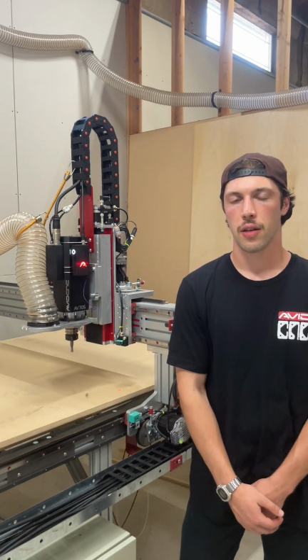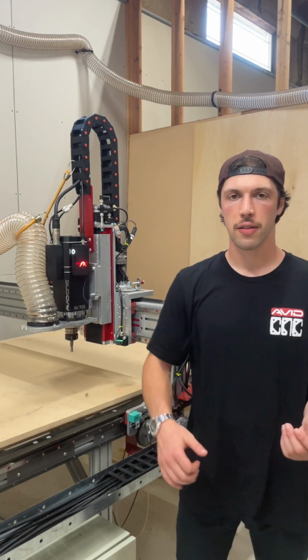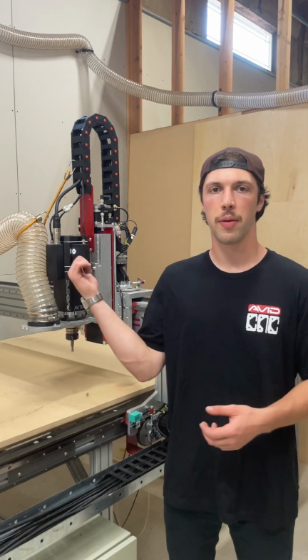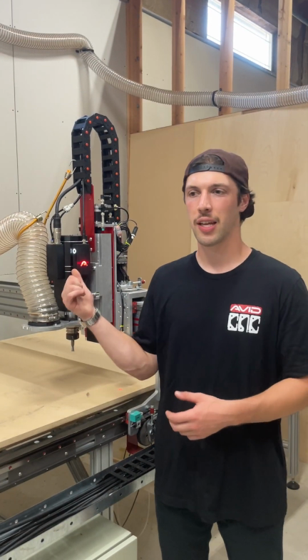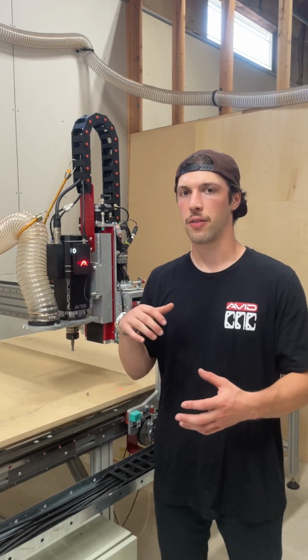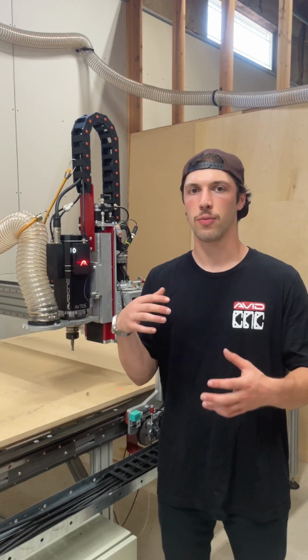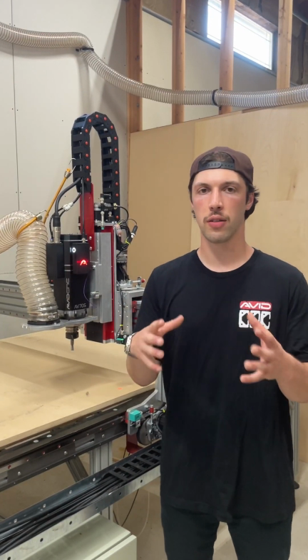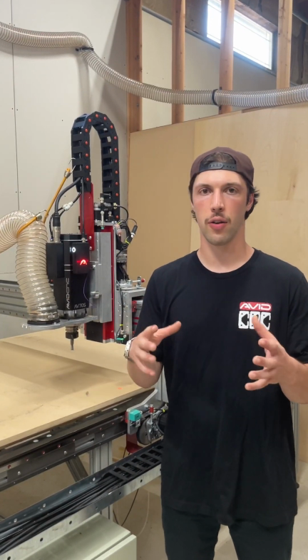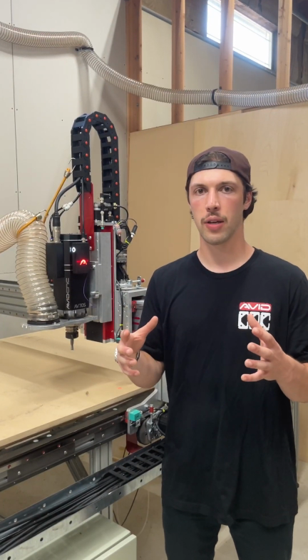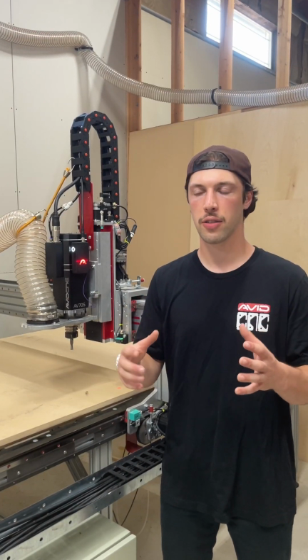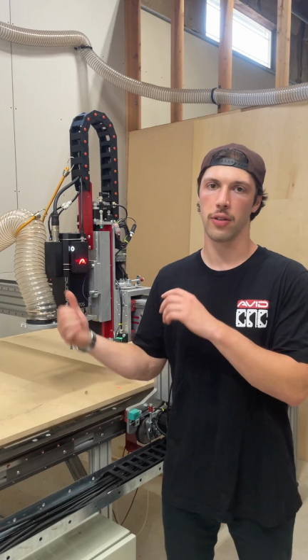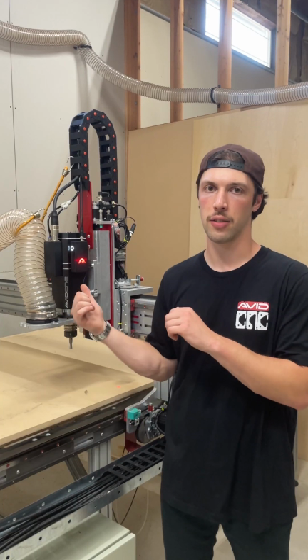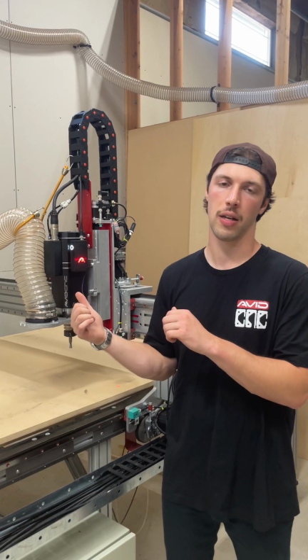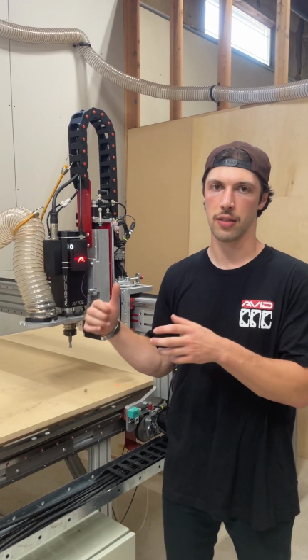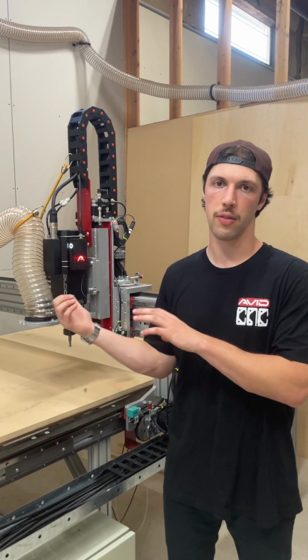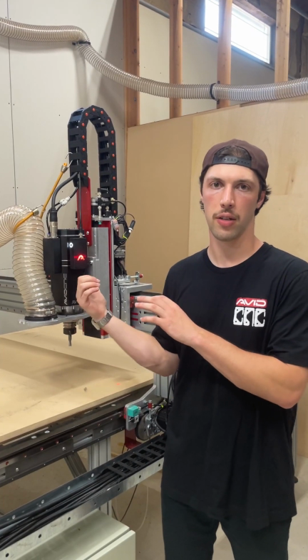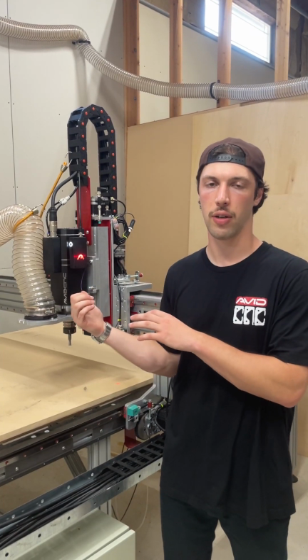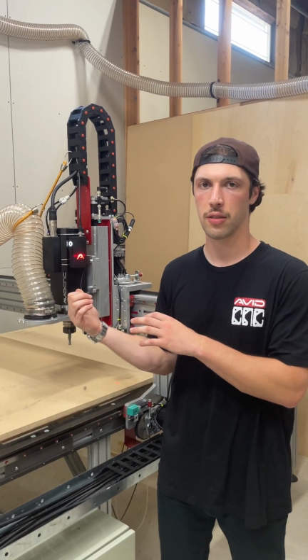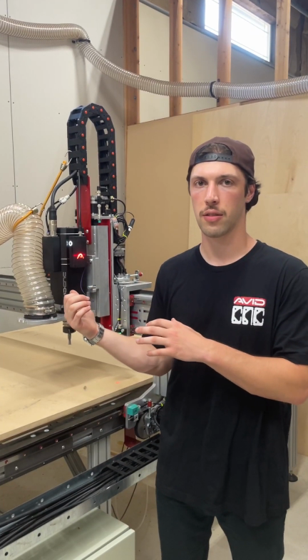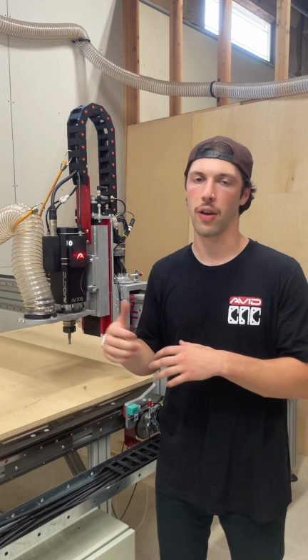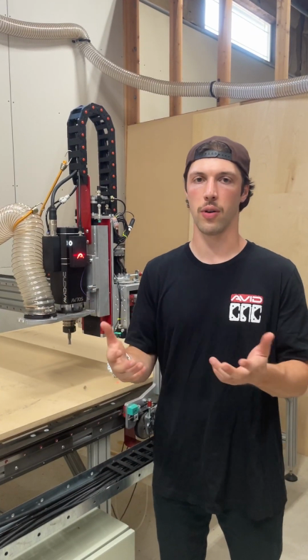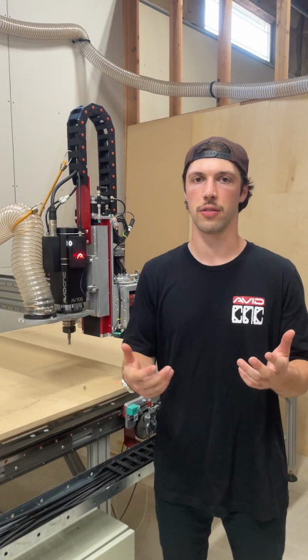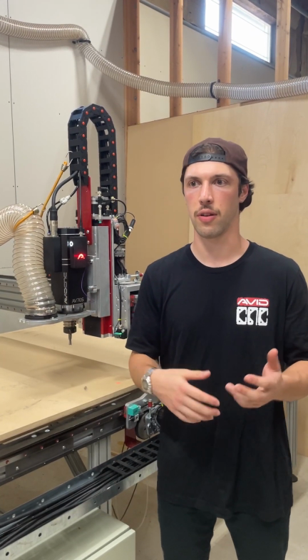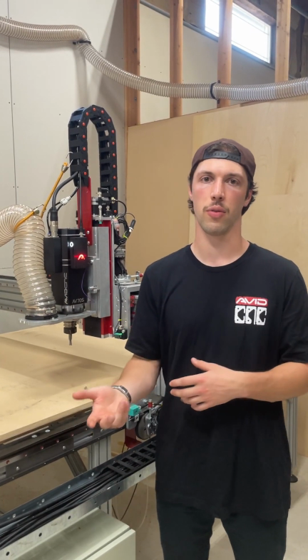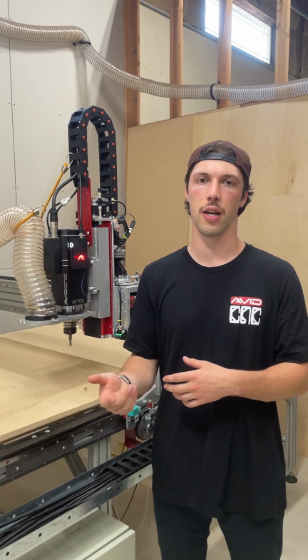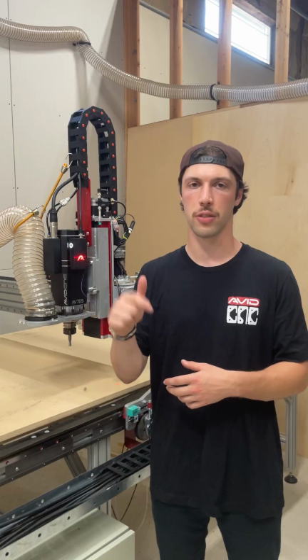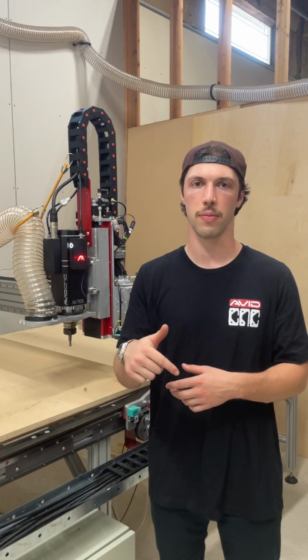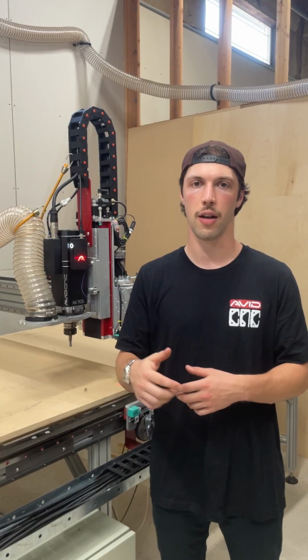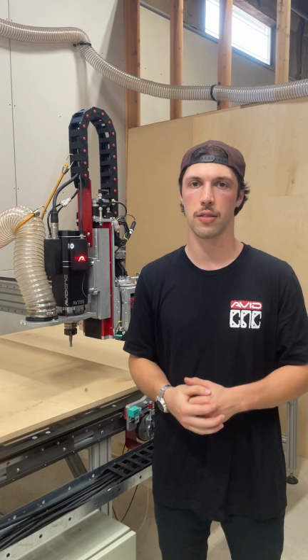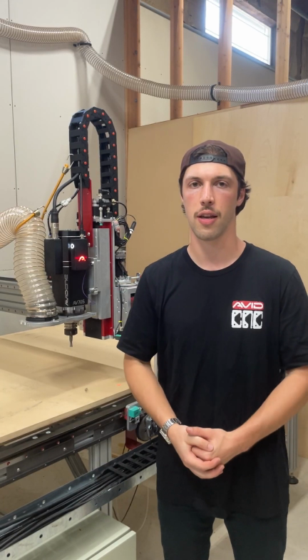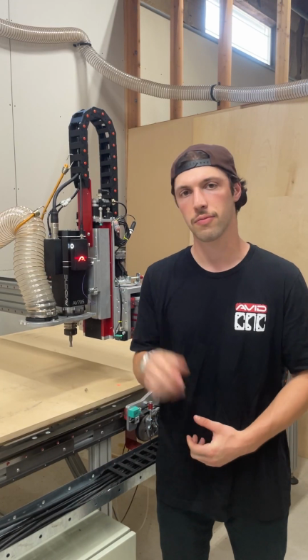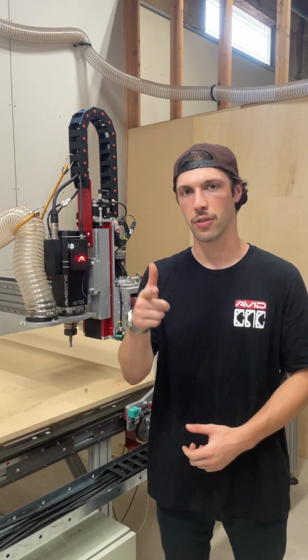I'm aiming to get about one video out a week showing you guys behind the scenes development of the full ATC system. If you have any questions or anything you want to see next, make sure to drop that in the comments and stay tuned.